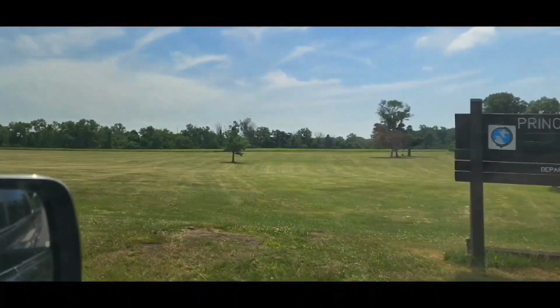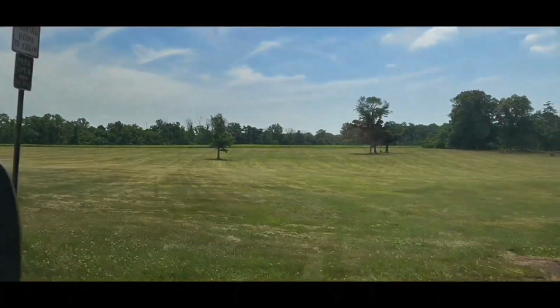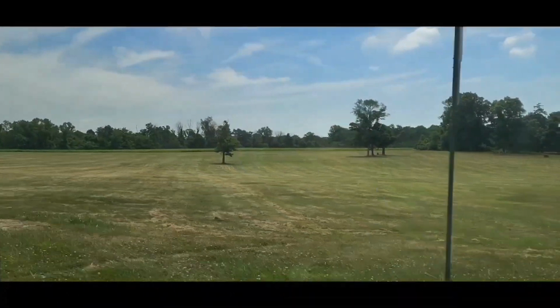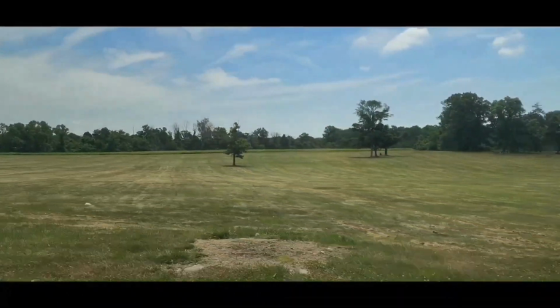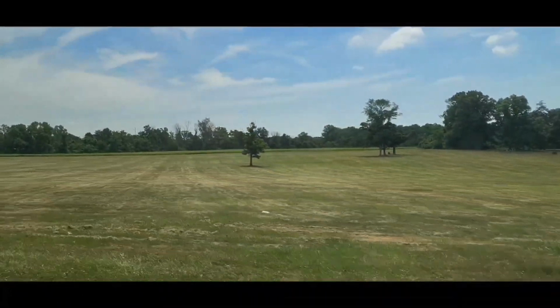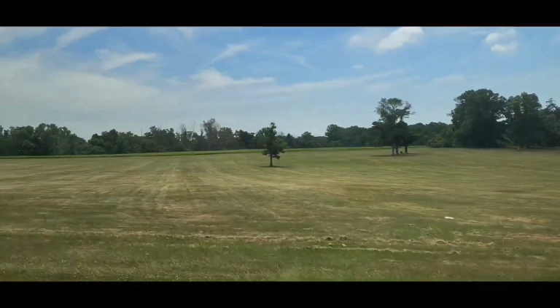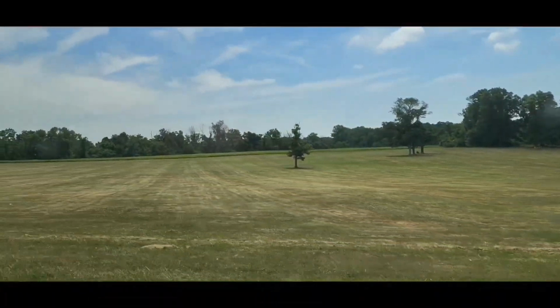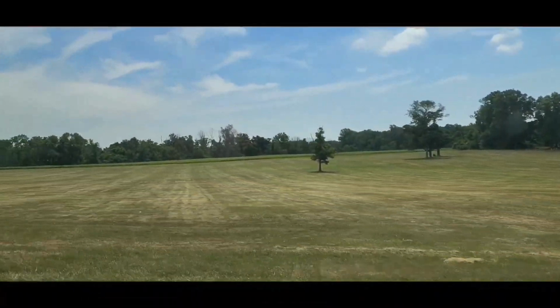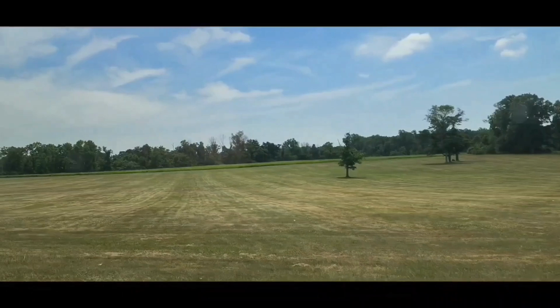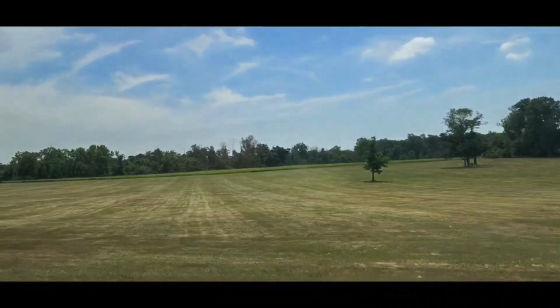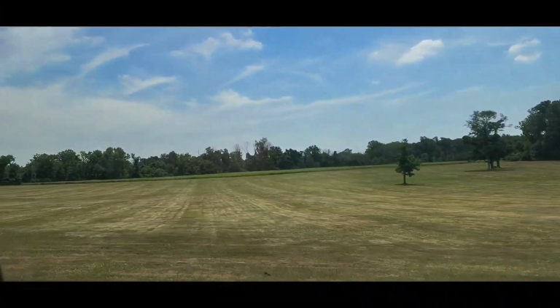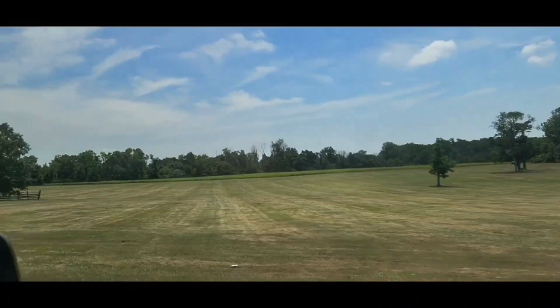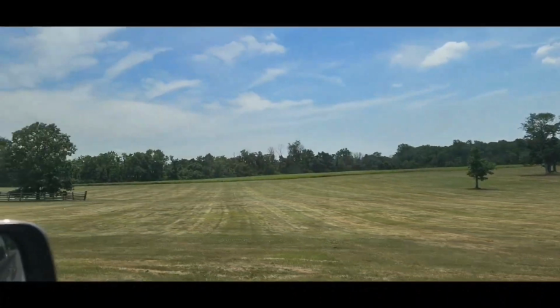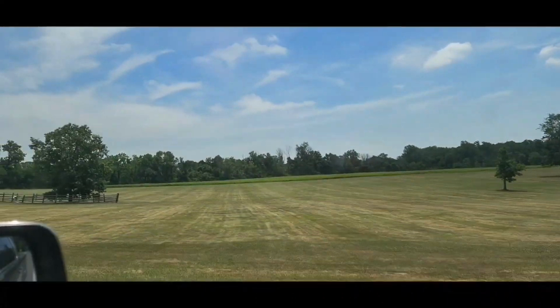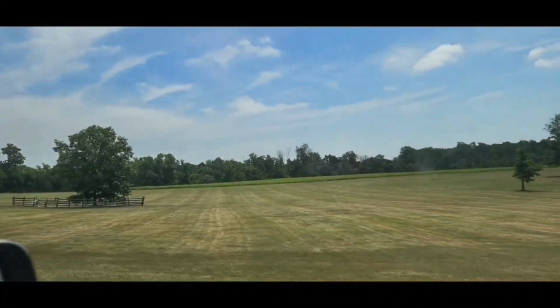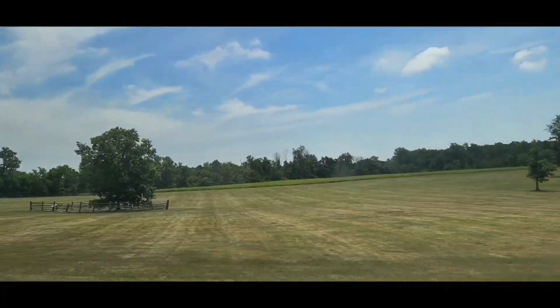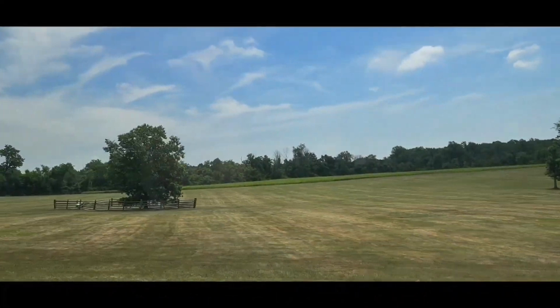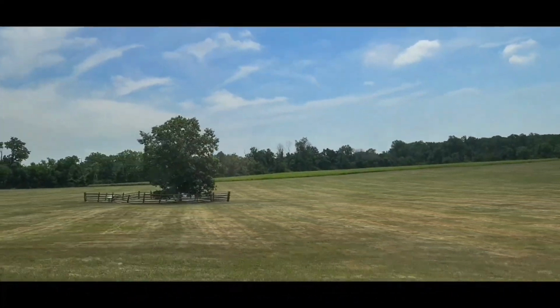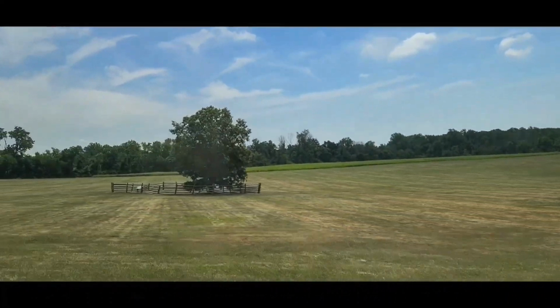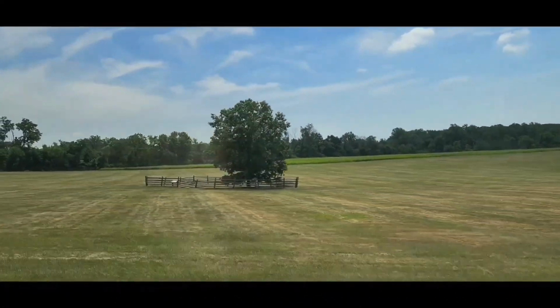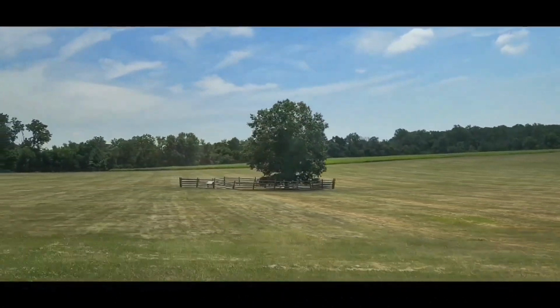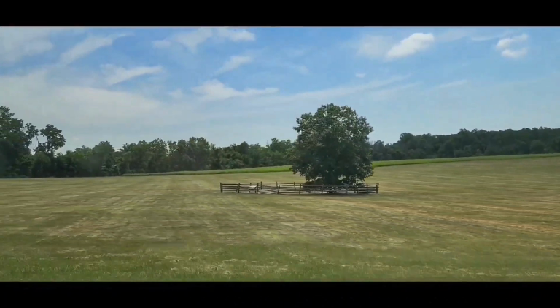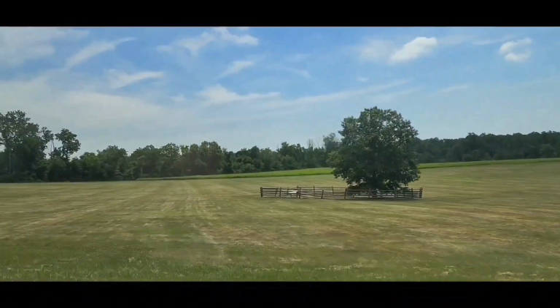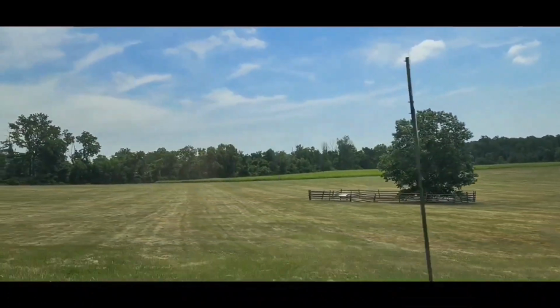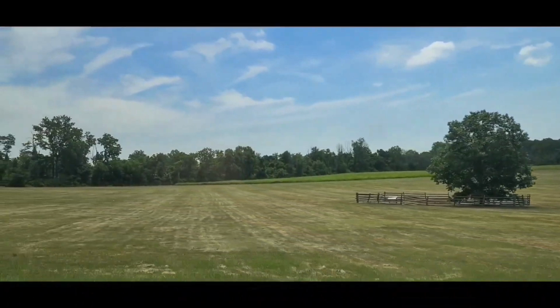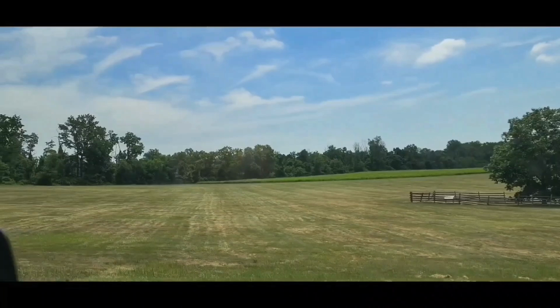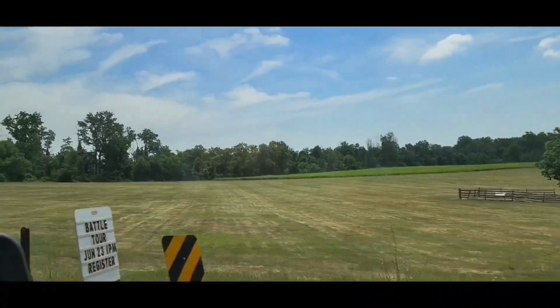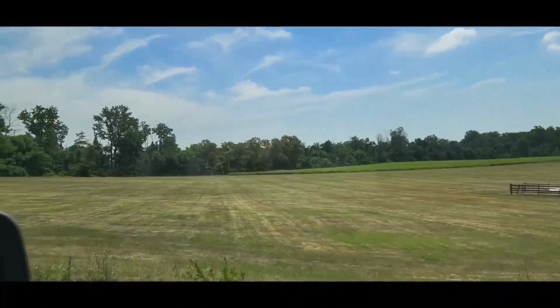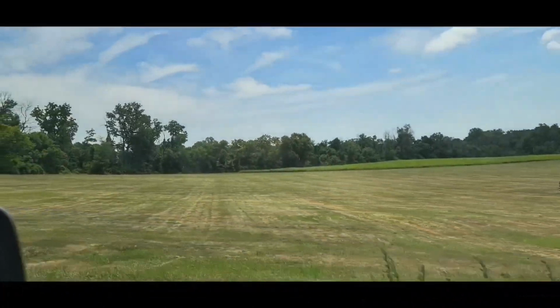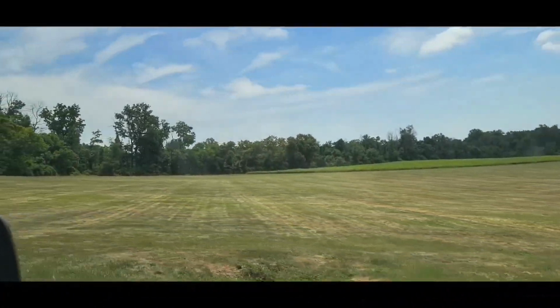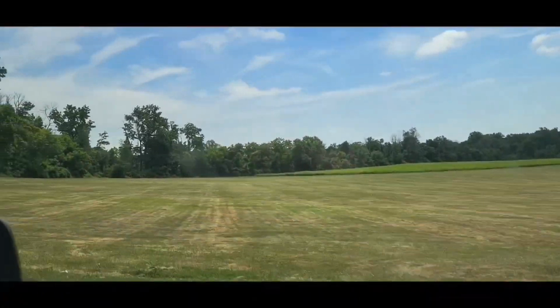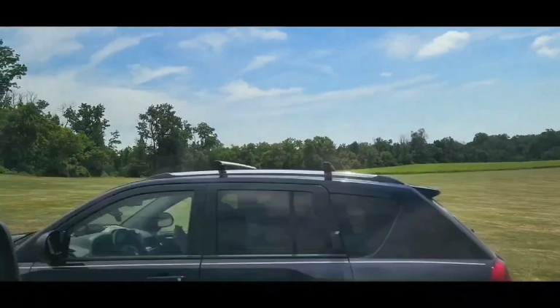Revolutionary War, Battle of Princeton. Took place on that field — right out here in this field. Out in Princeton, Central New Jersey.